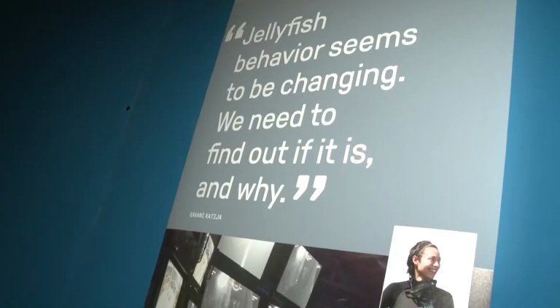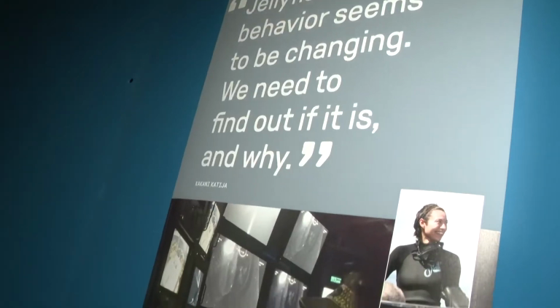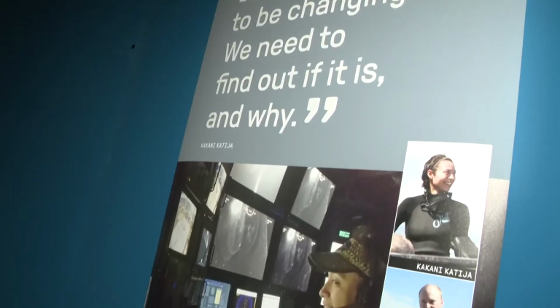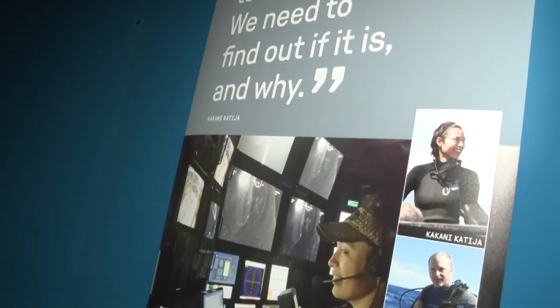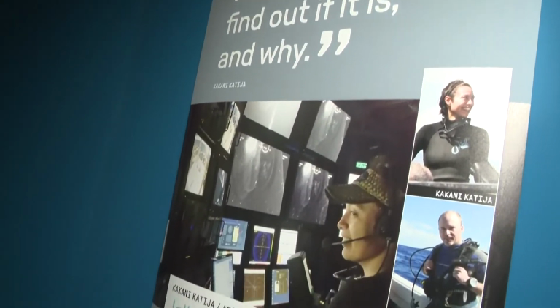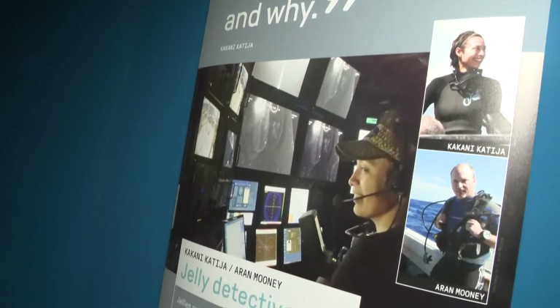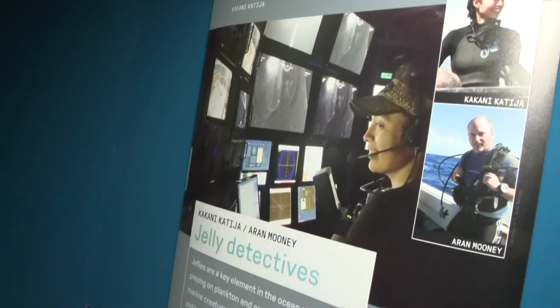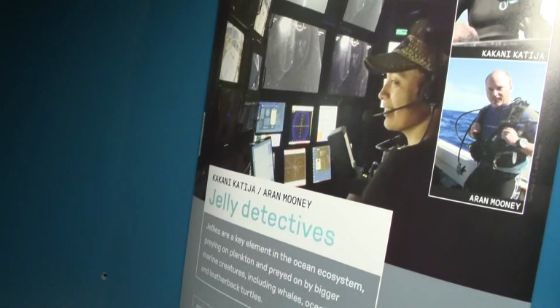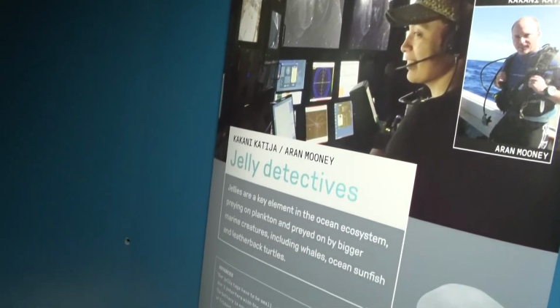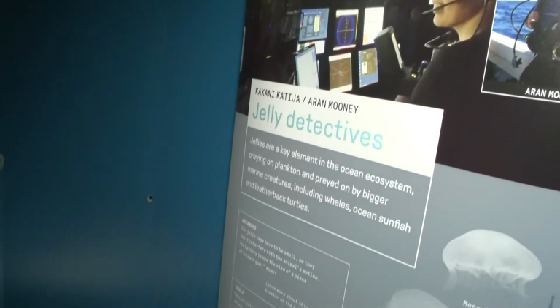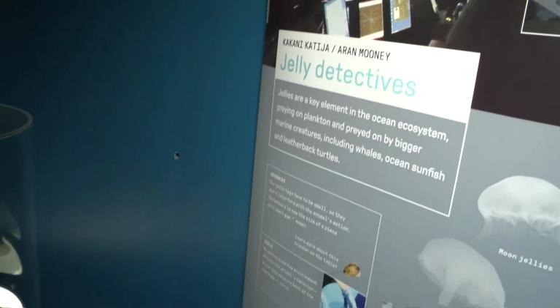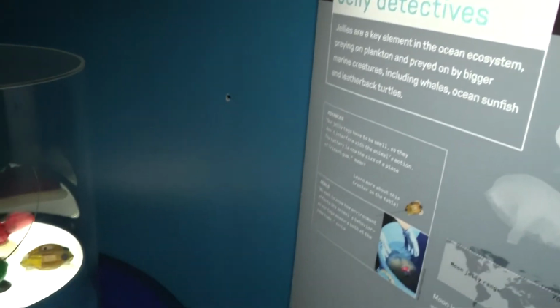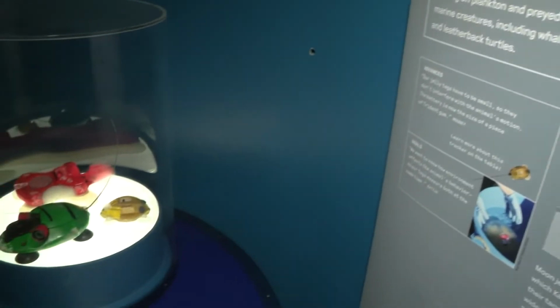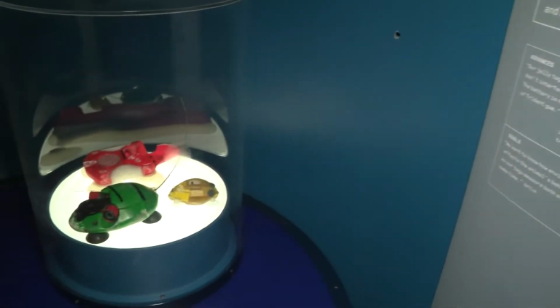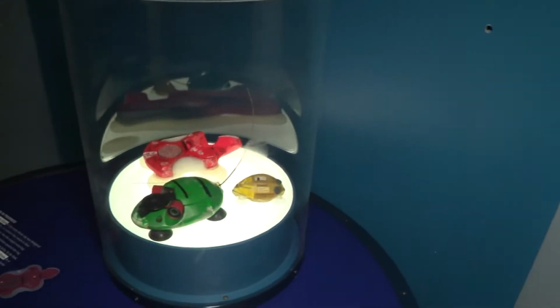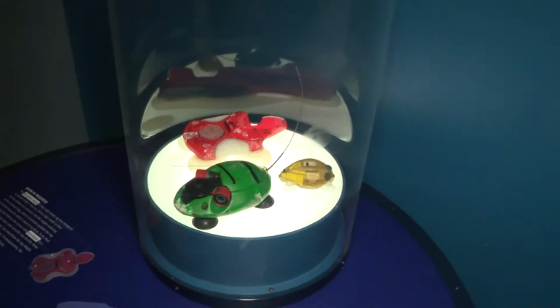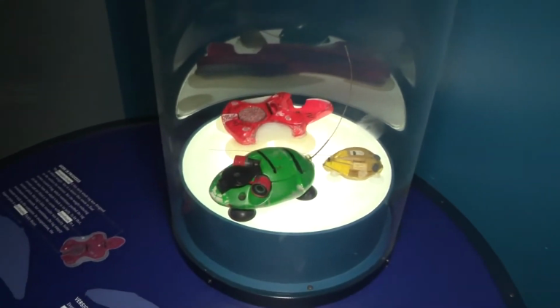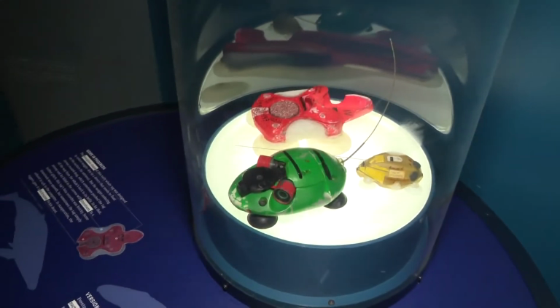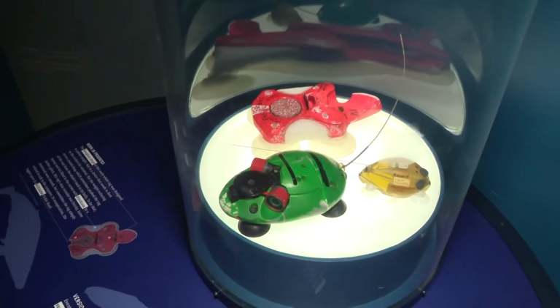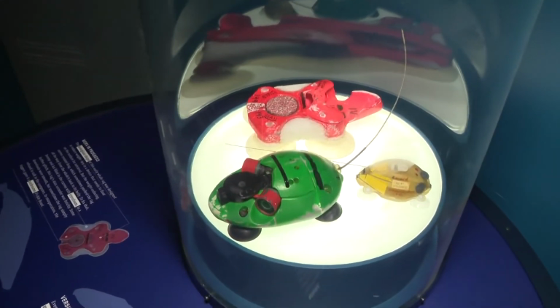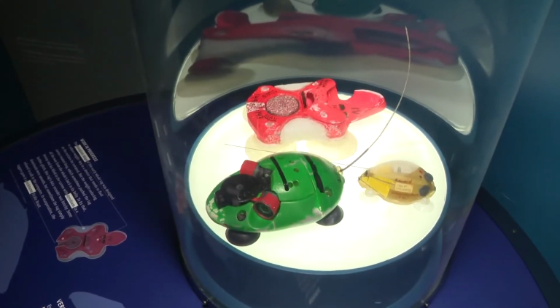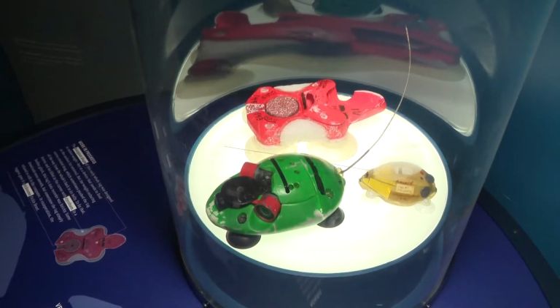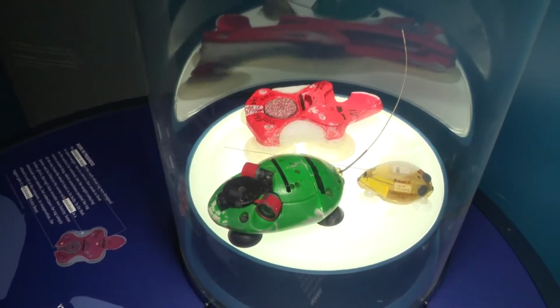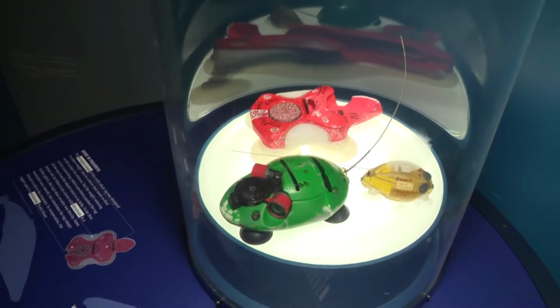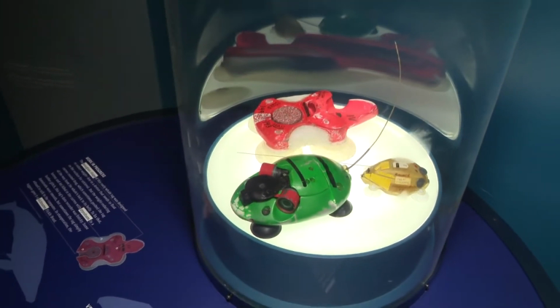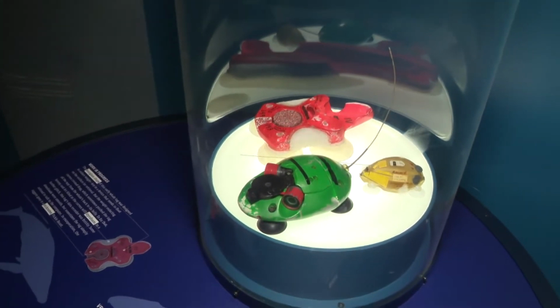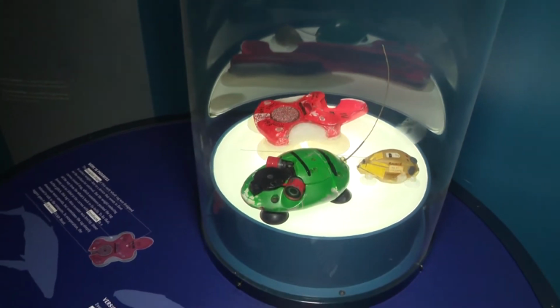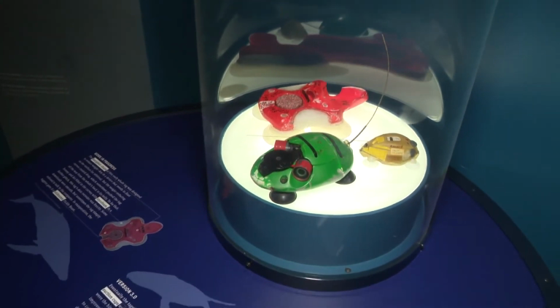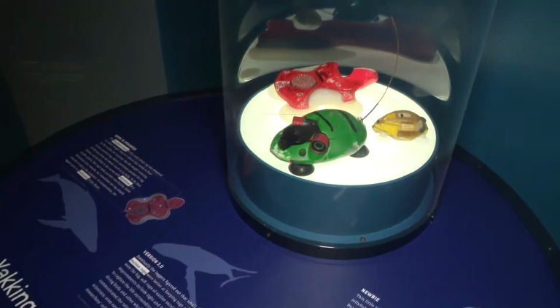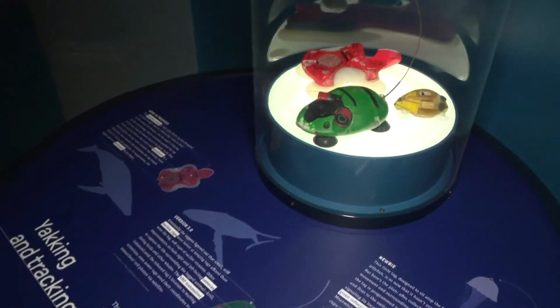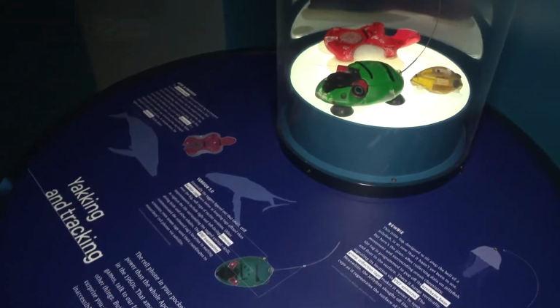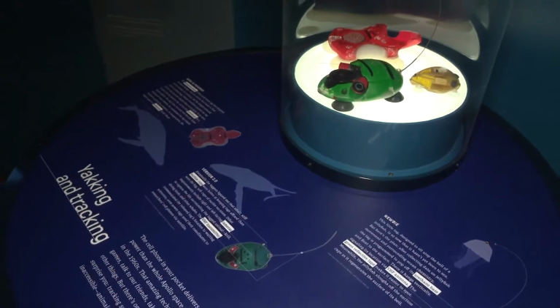98% of a whale's life happens out of sight. So what are they doing down there? Well, these are tracking devices that actually help us determine what they are doing at the bottom of the ocean.